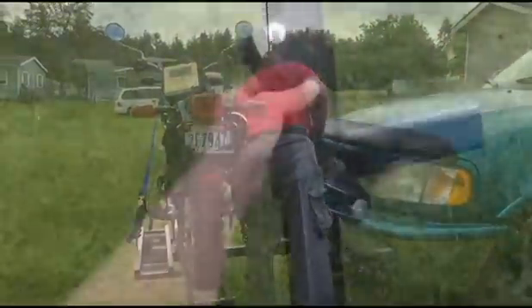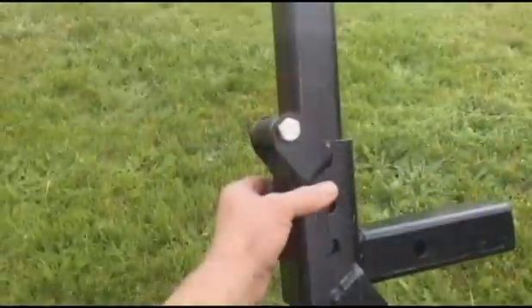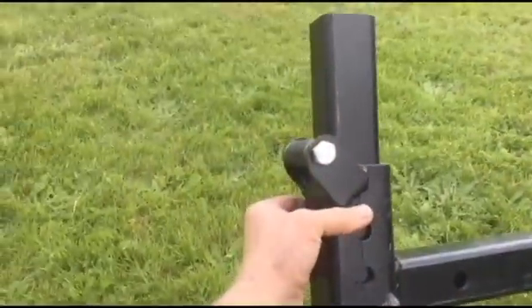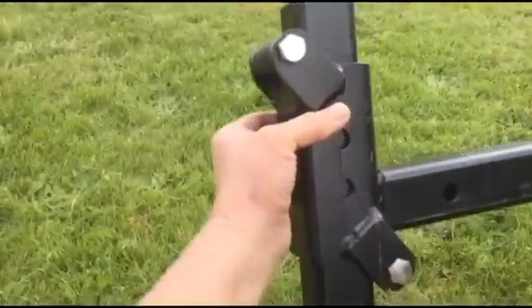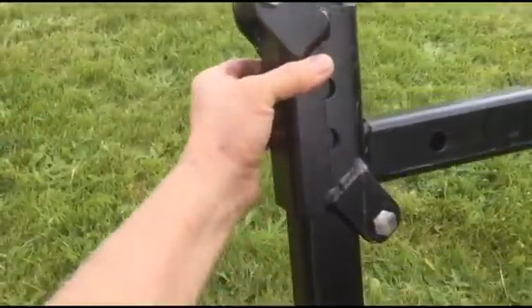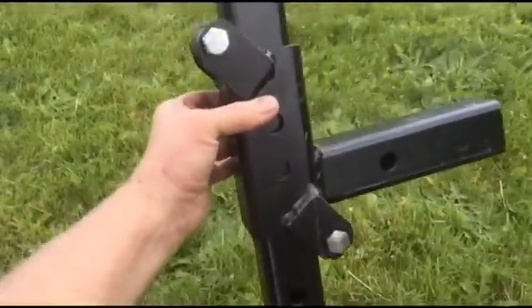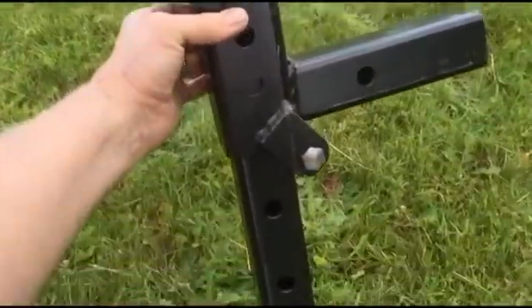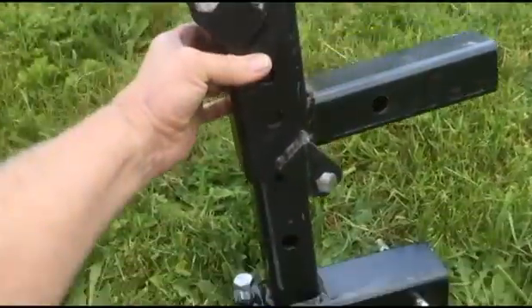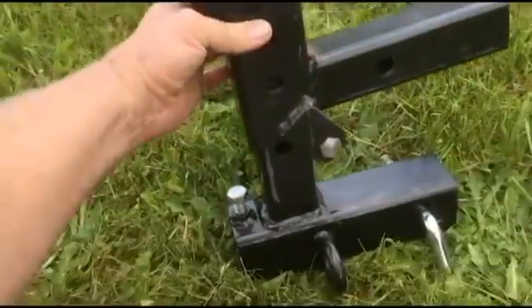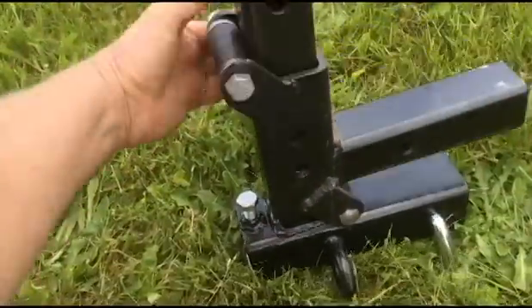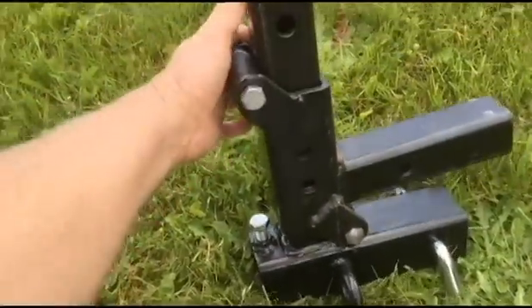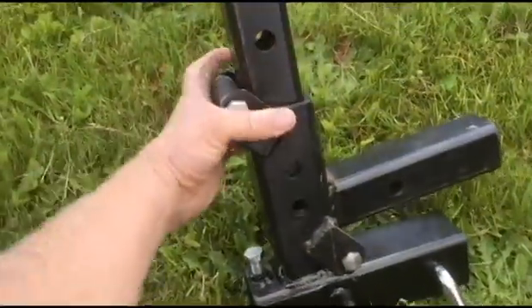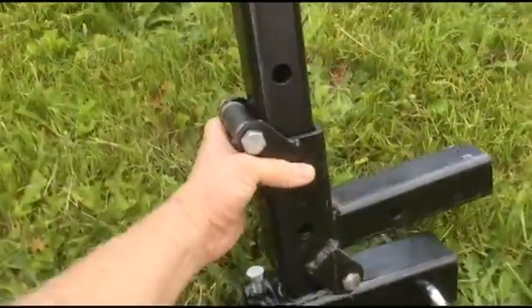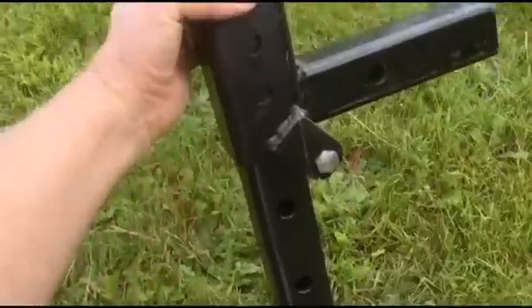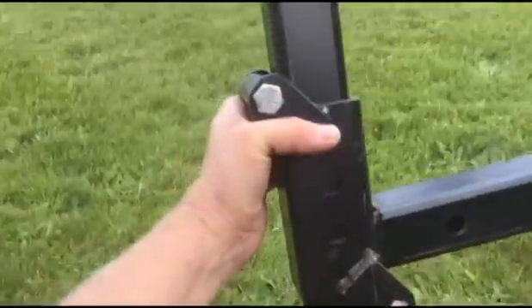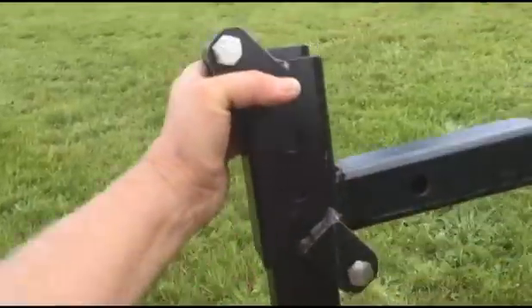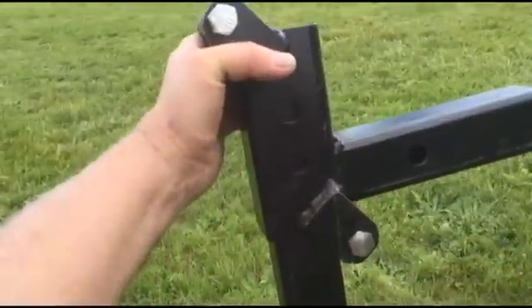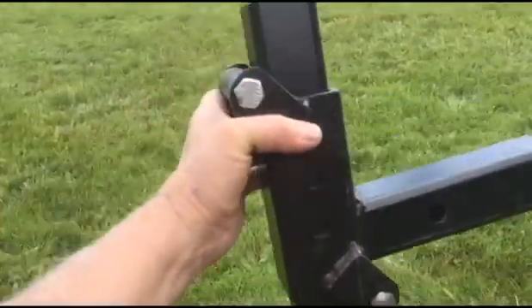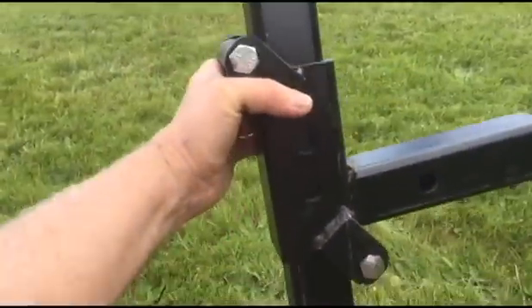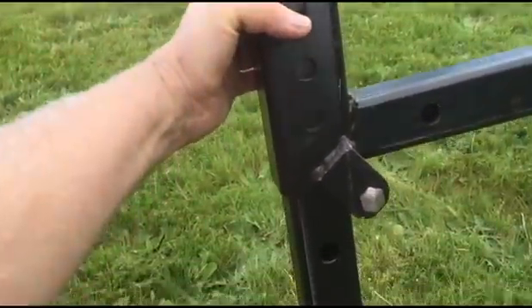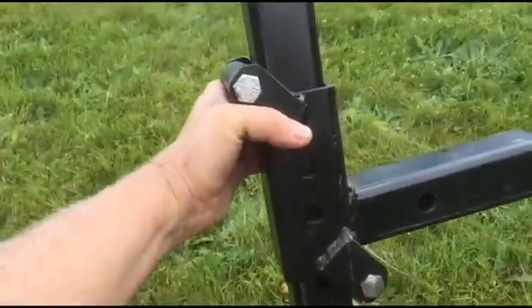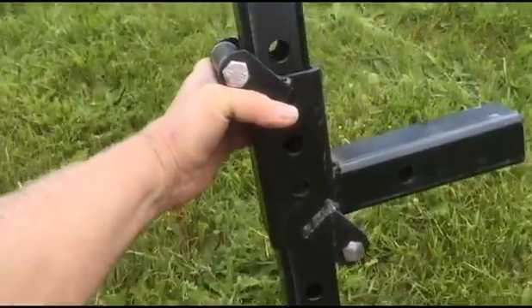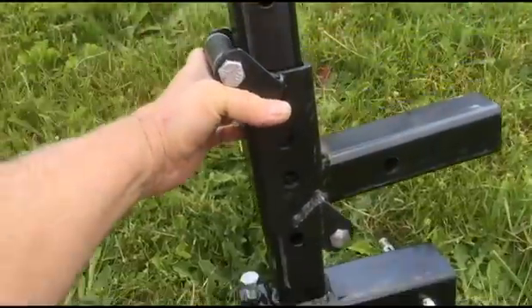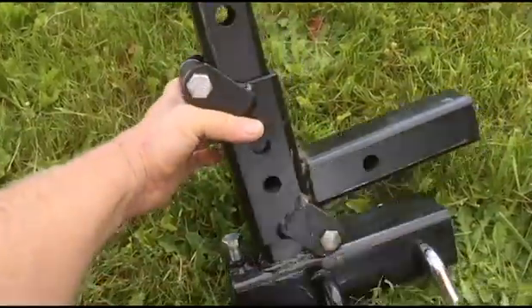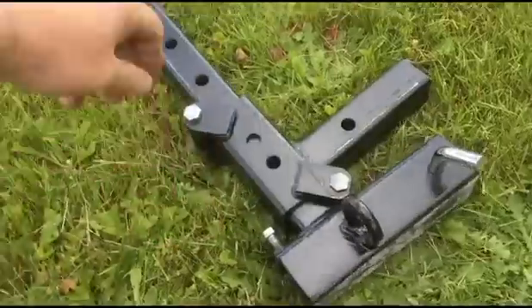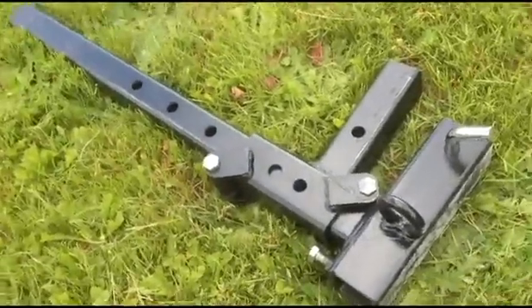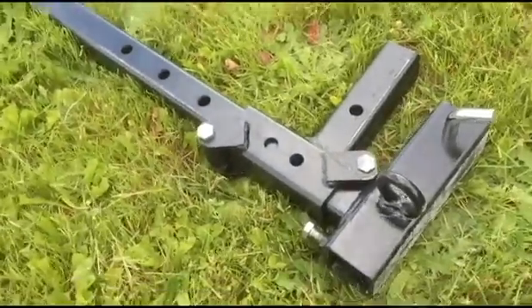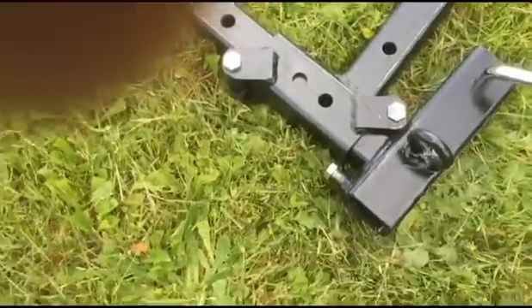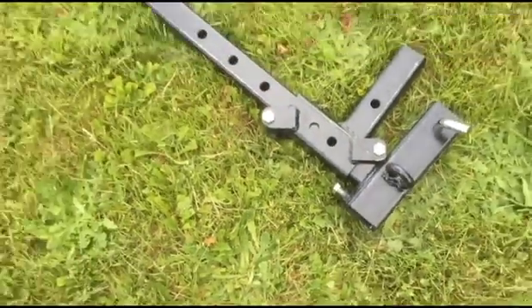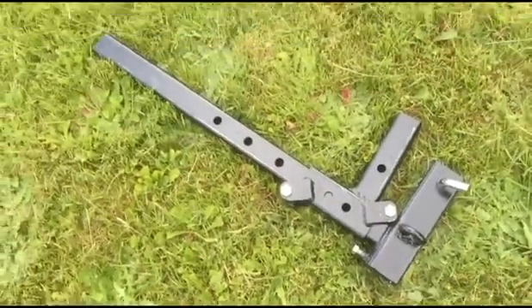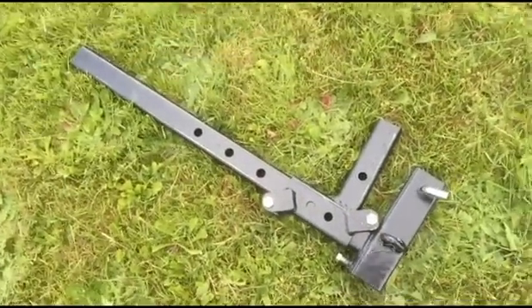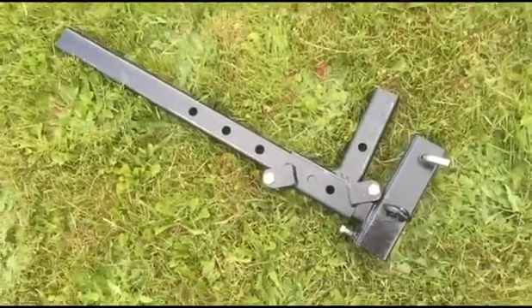The whole trick to this system is the roller system, which keeps it from binding. When the bike is on there, there's quite a cantilevered load which would just bind up a normal set of tubes — this unit handles it all.